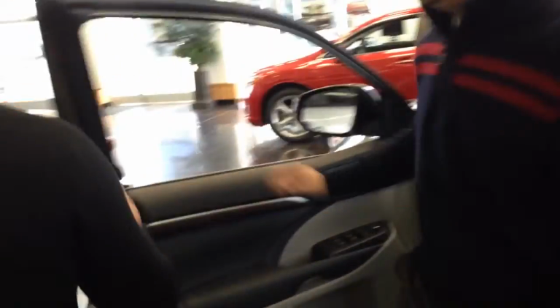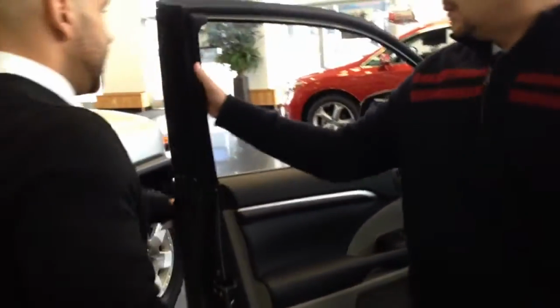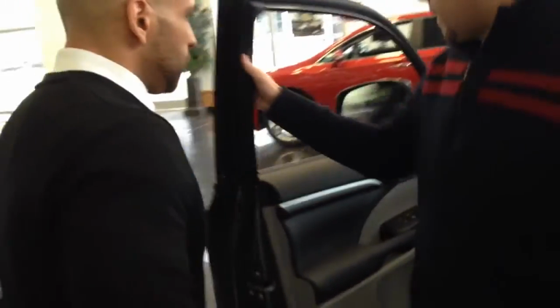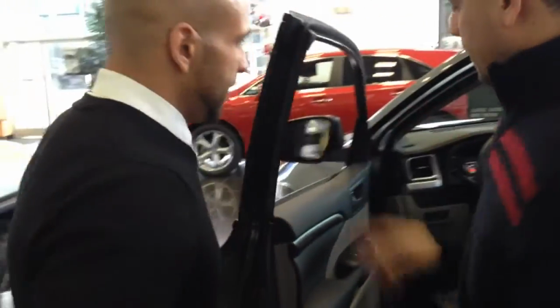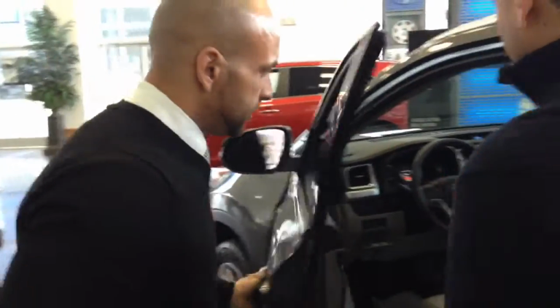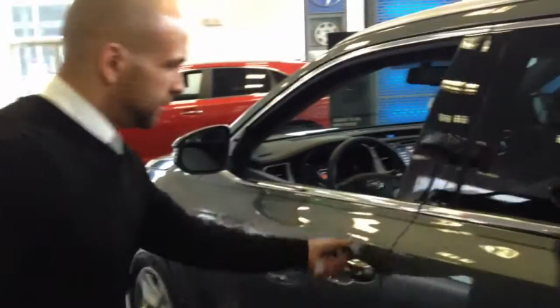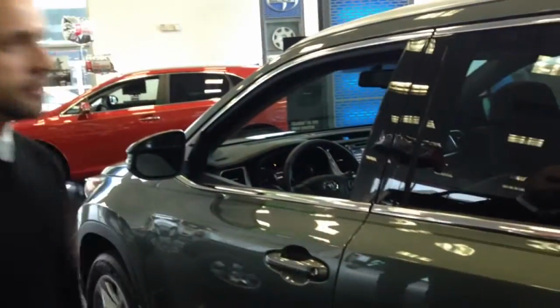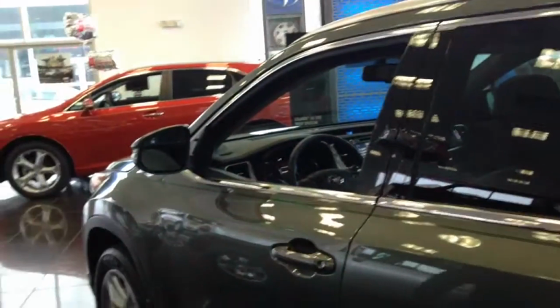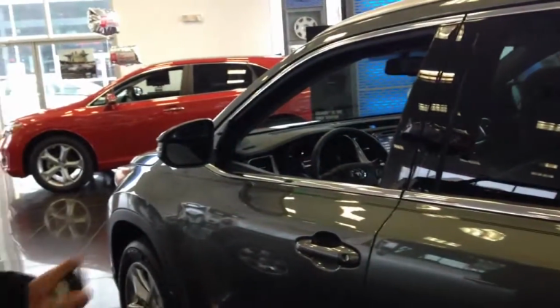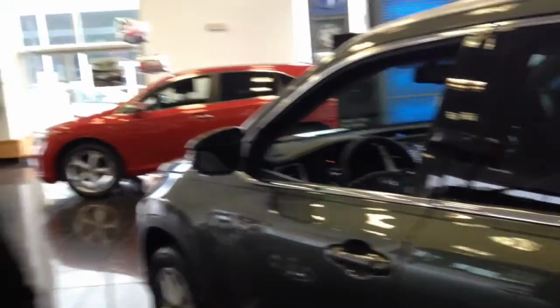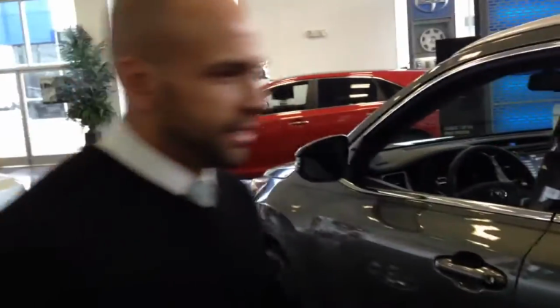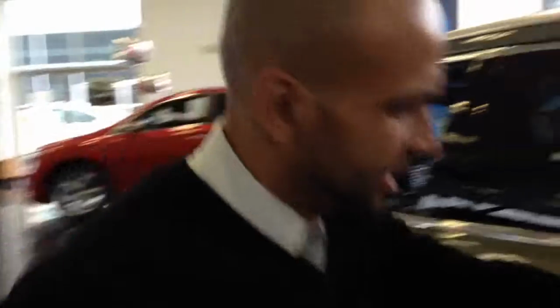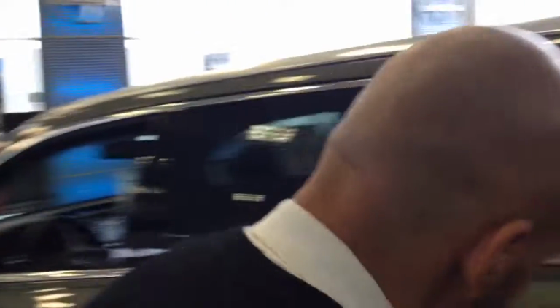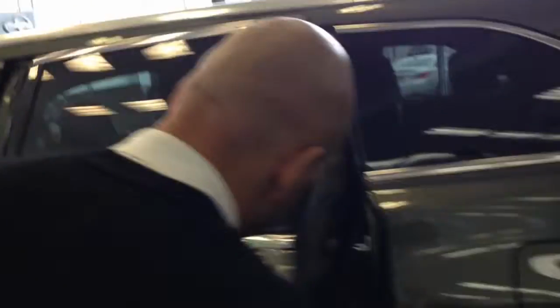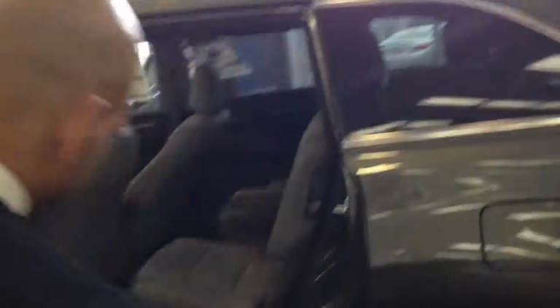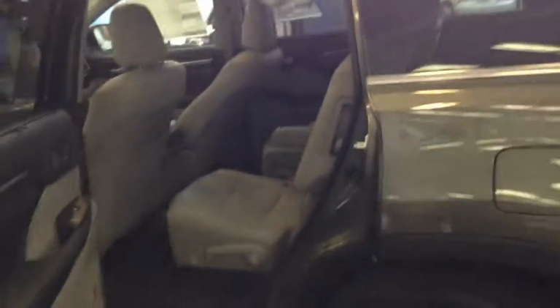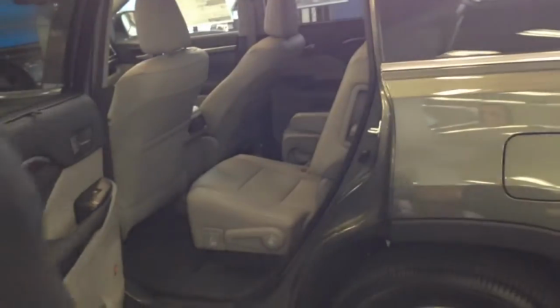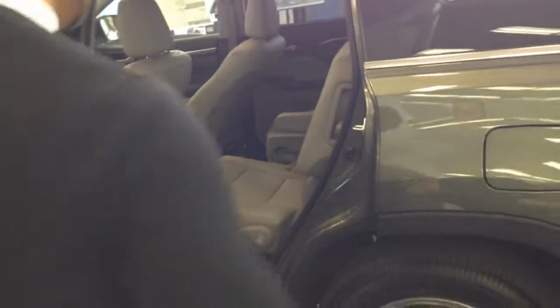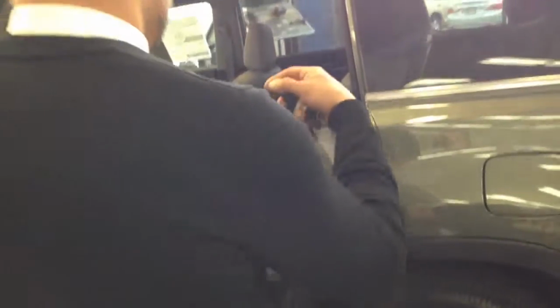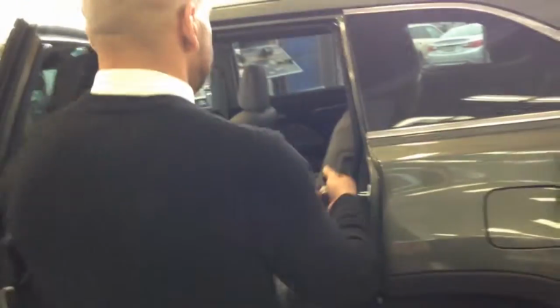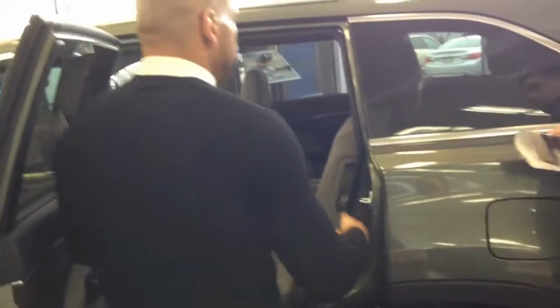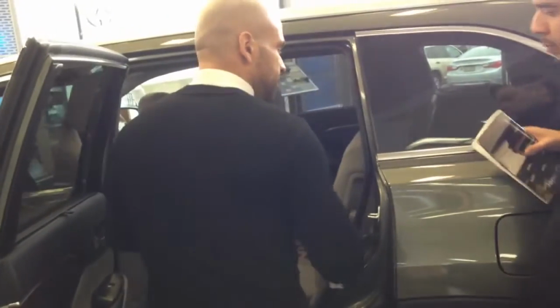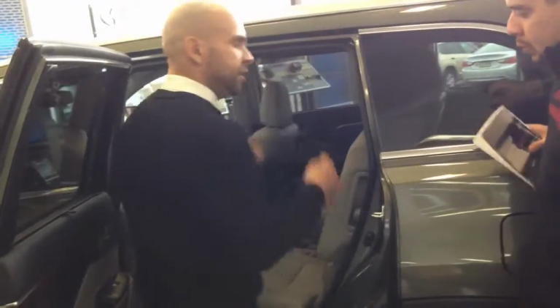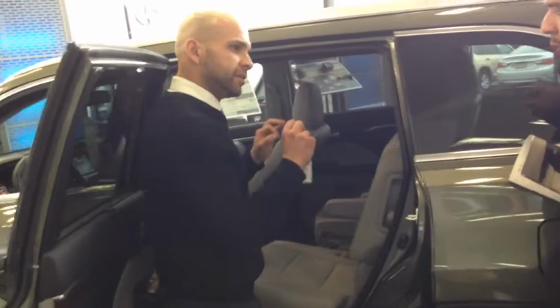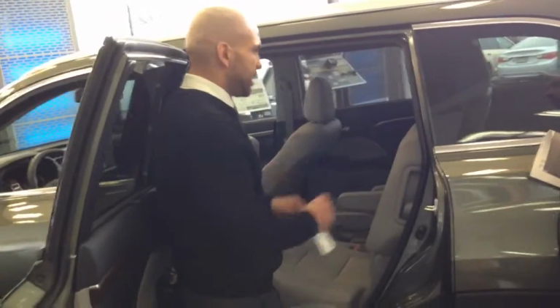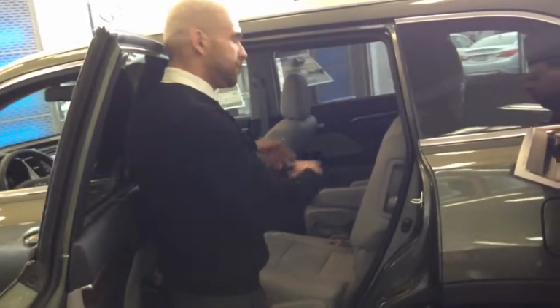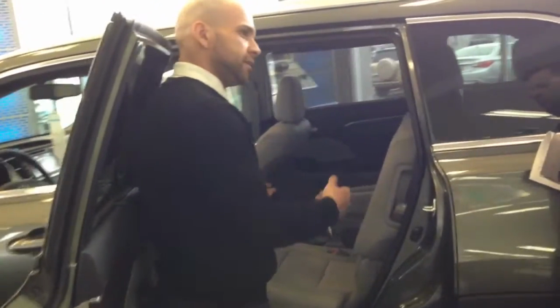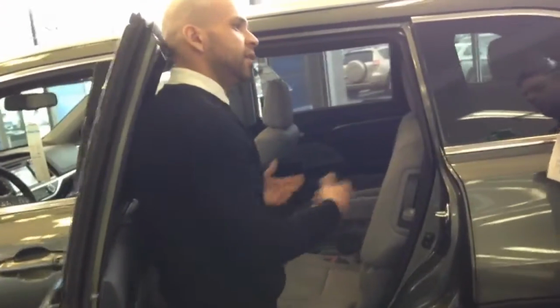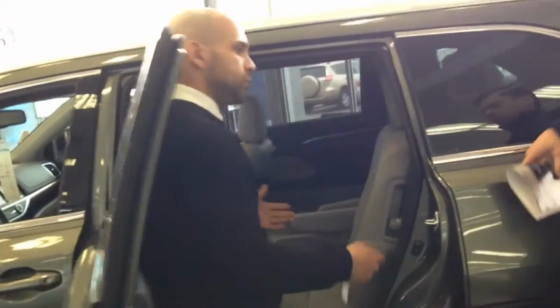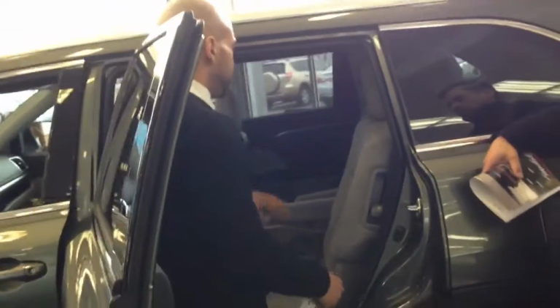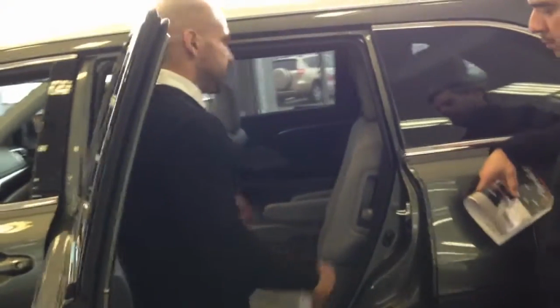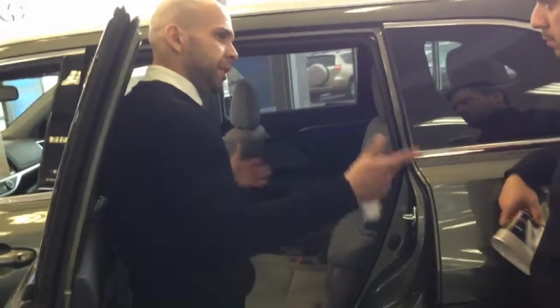Can you follow me for a second? You can see — look at how I close the door when I slam it. That's a strong door right there. Now as you can see, this is the Limited, so they made it a little classier — you have the captain's chairs. And in all the models we have bench seats, so it's a seven-passenger.